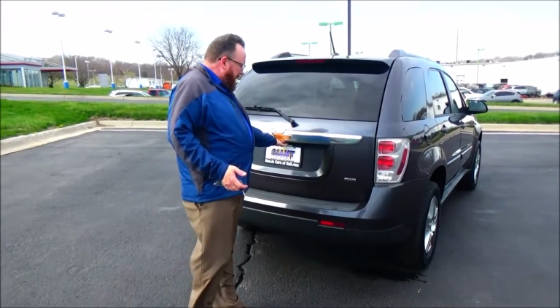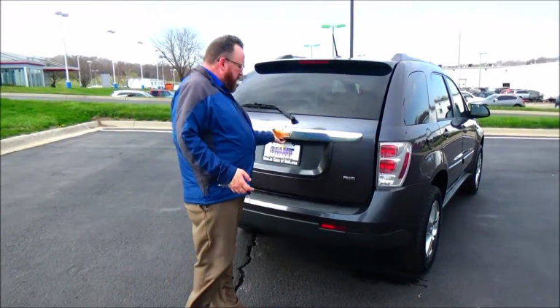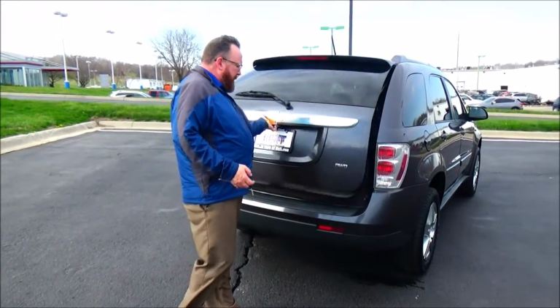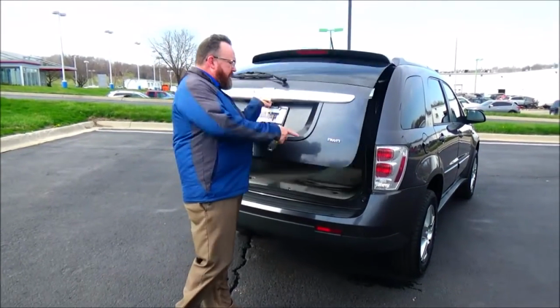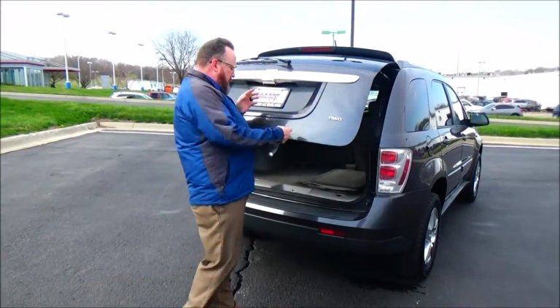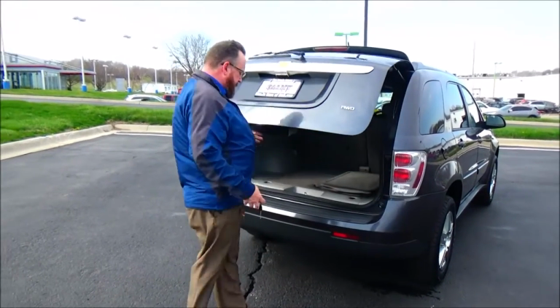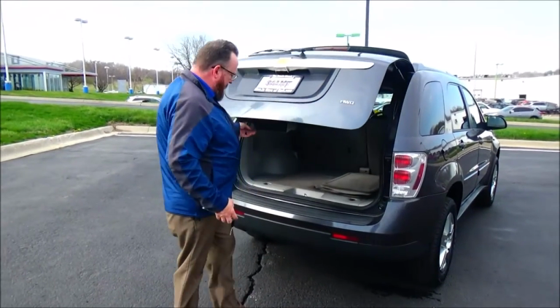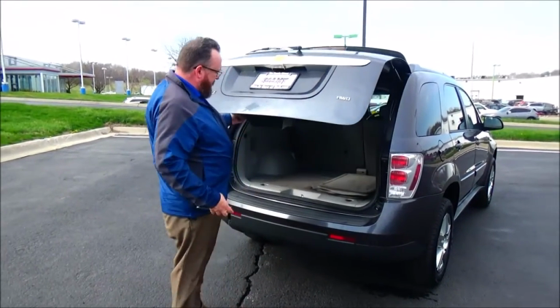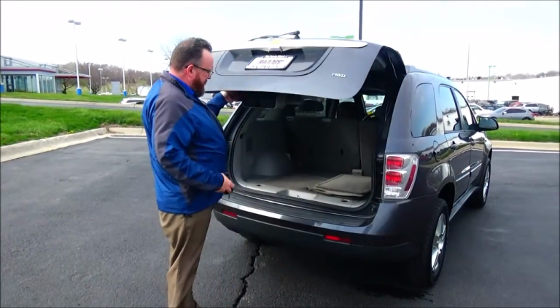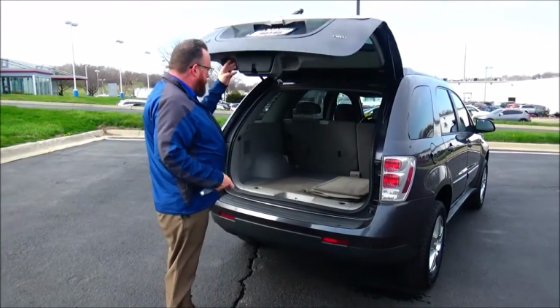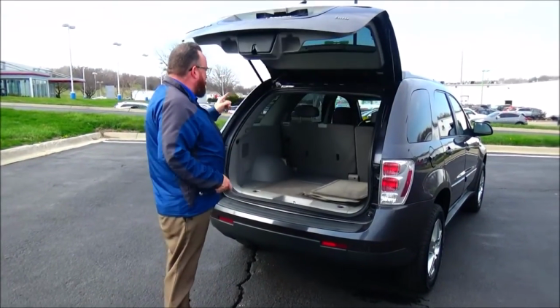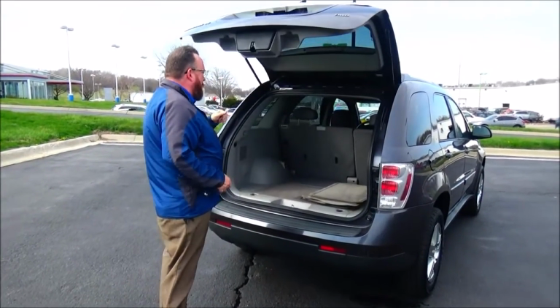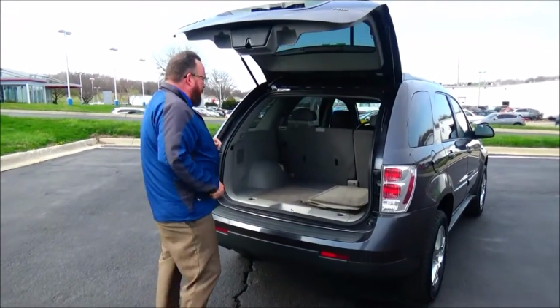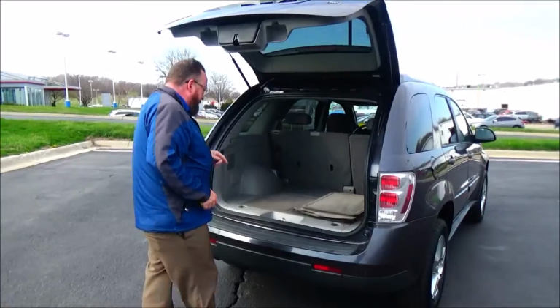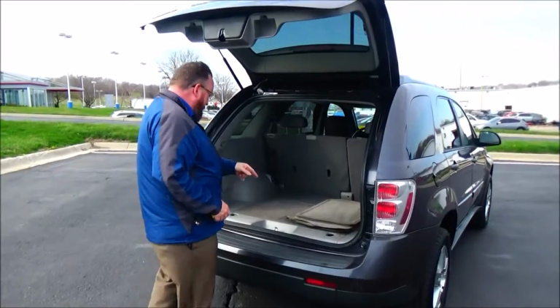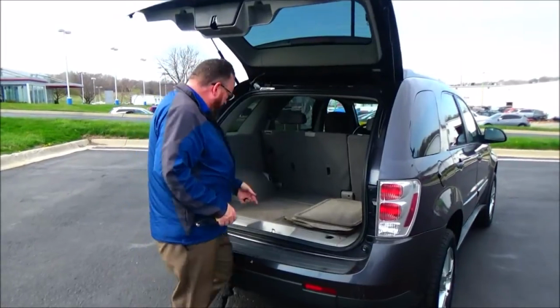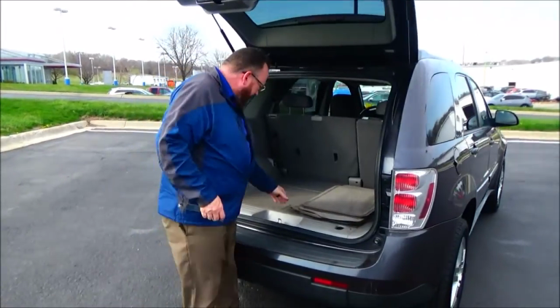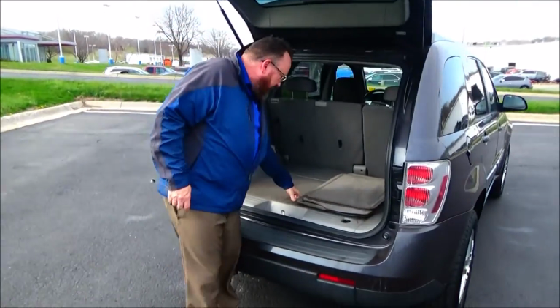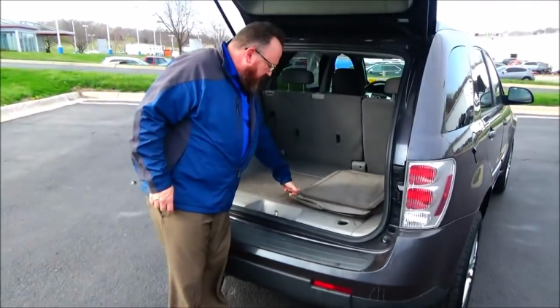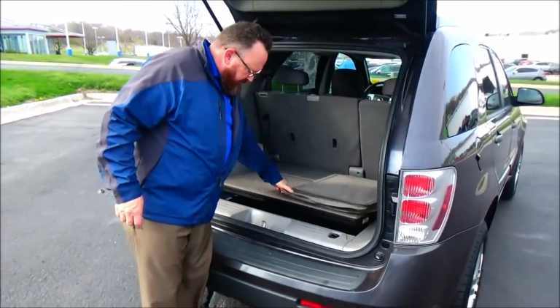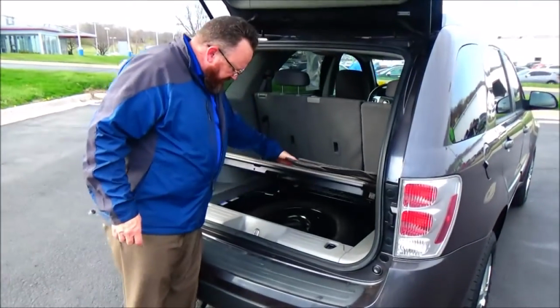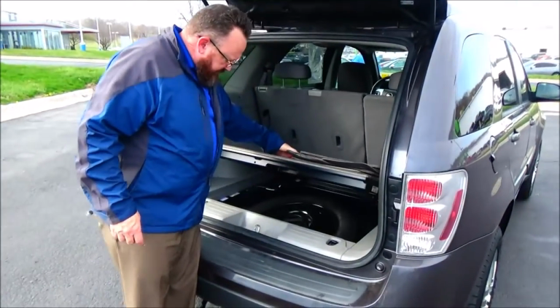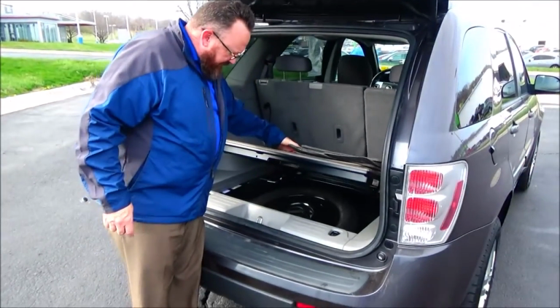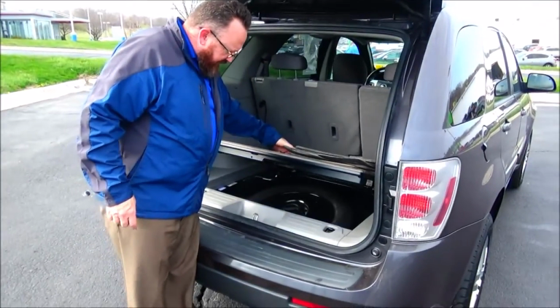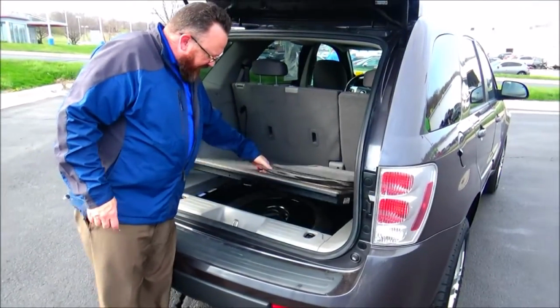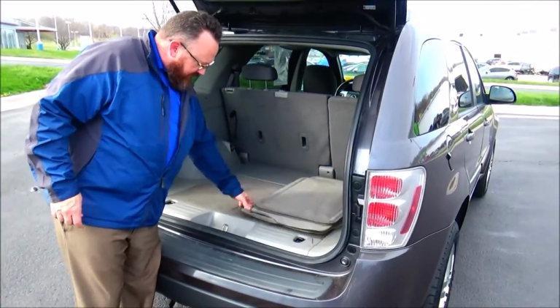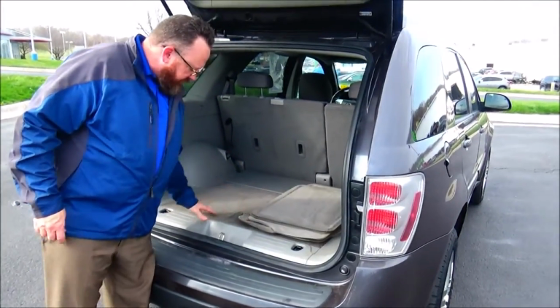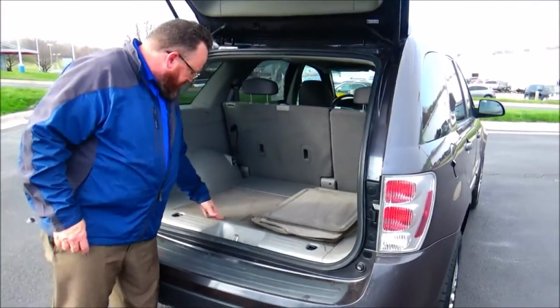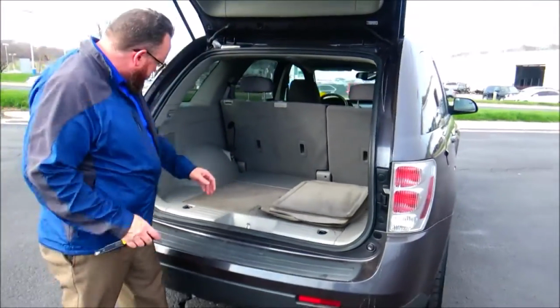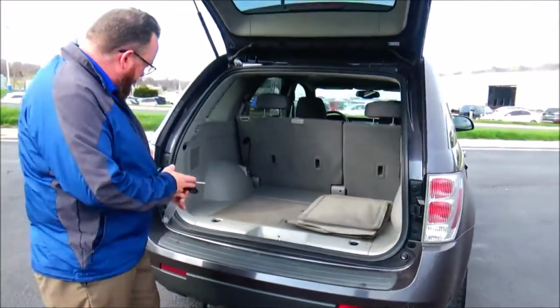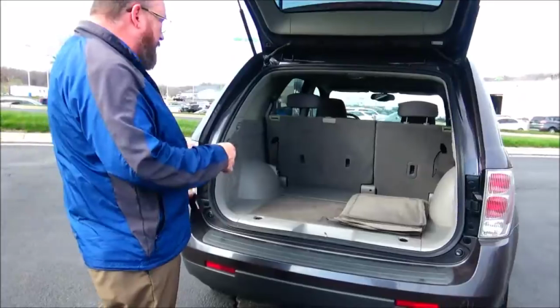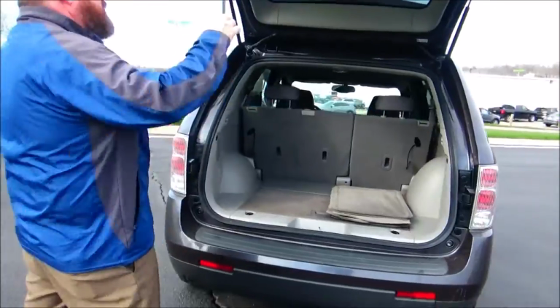Lots of room in the back. It's all-wheel drive. 60/40 fold-down seat. All the mats are here. Spare tire, jack, and tools. Velcro action.